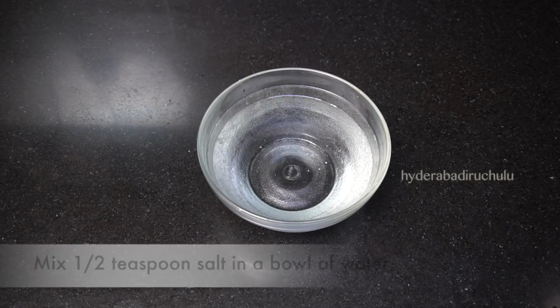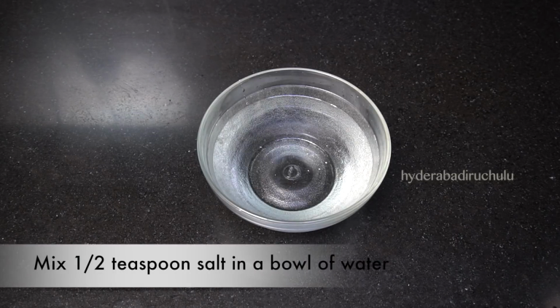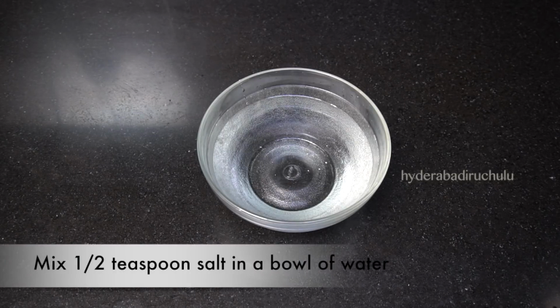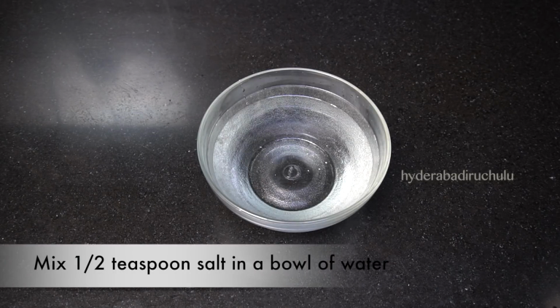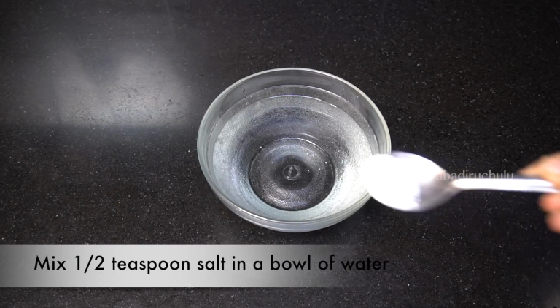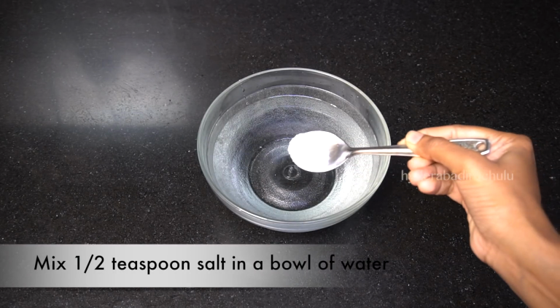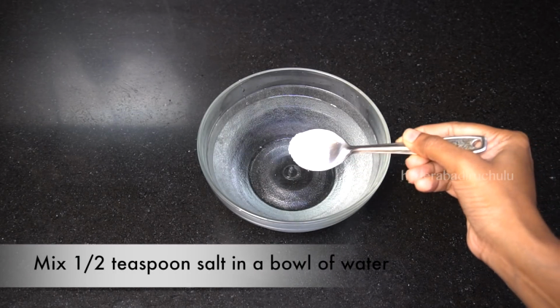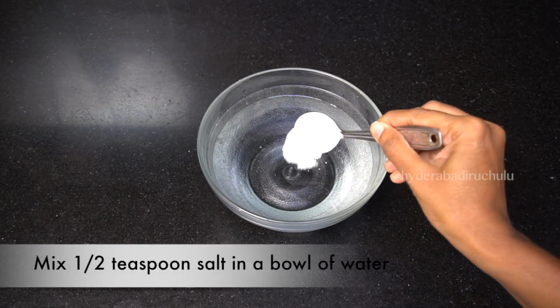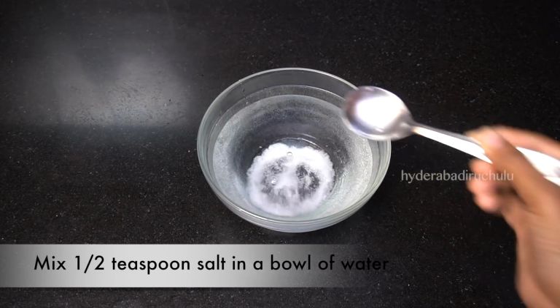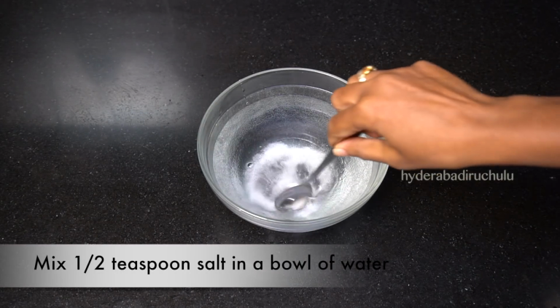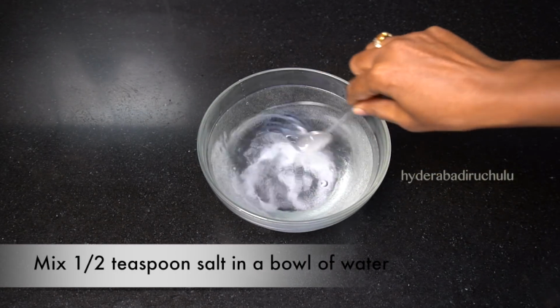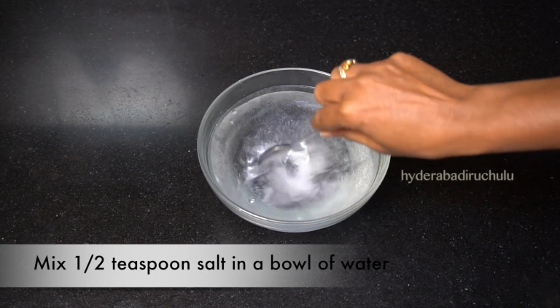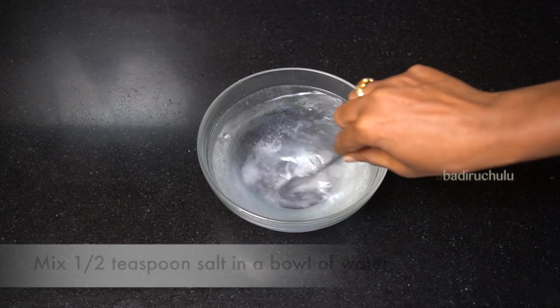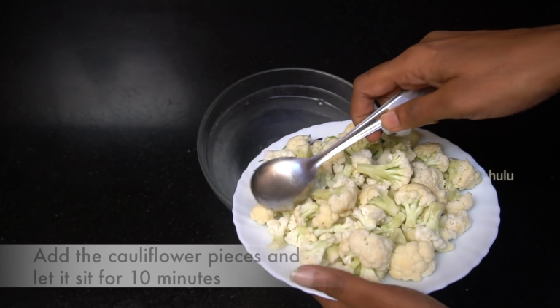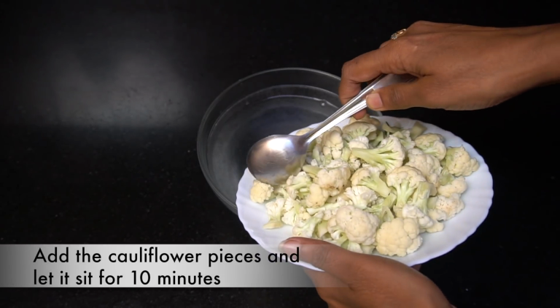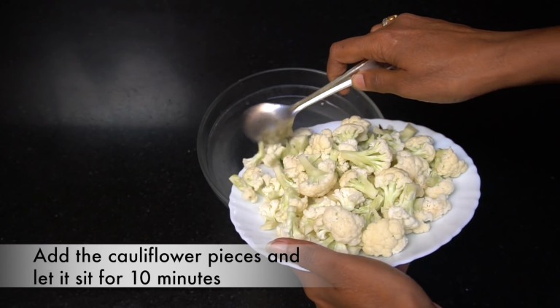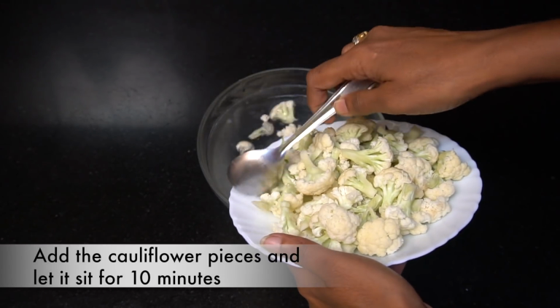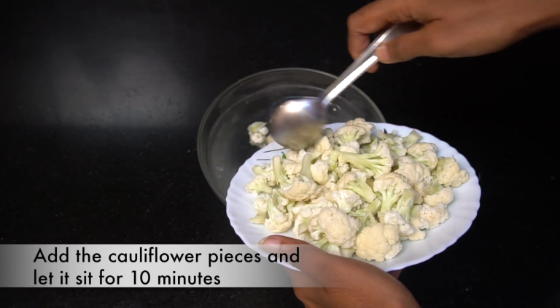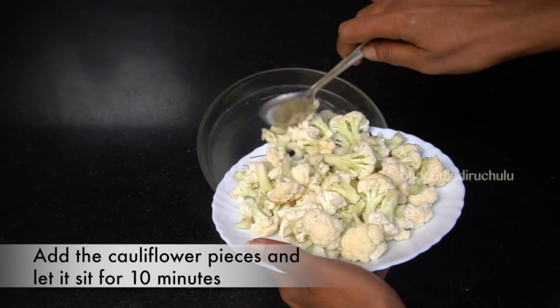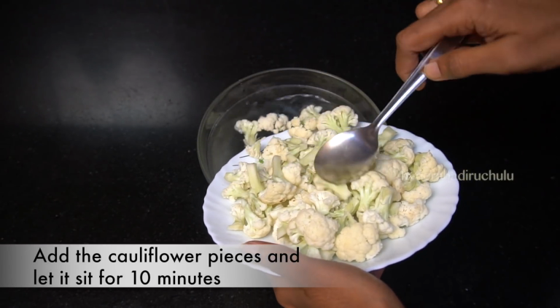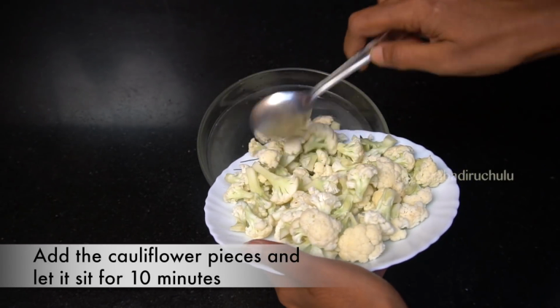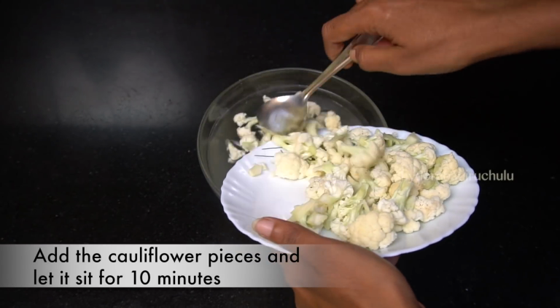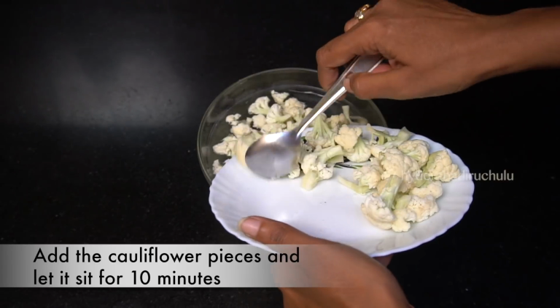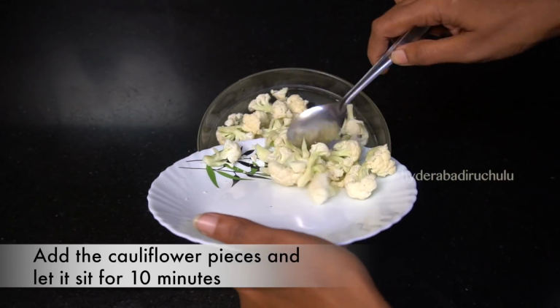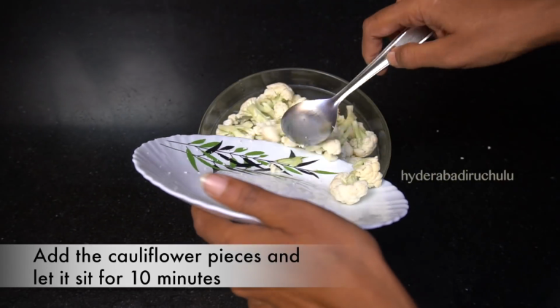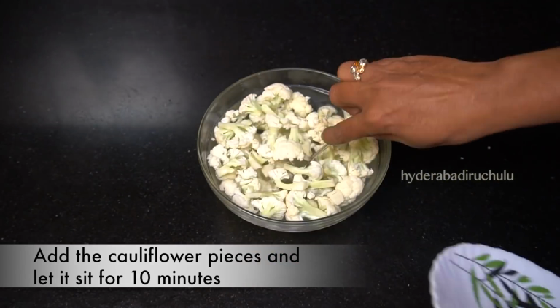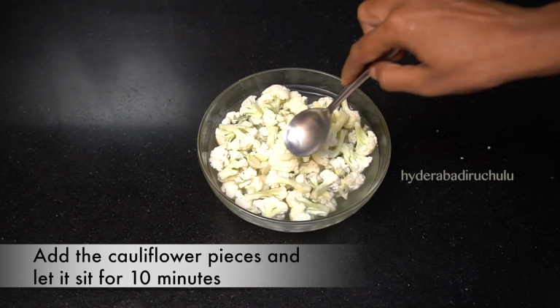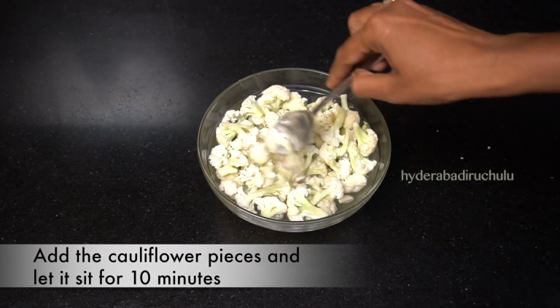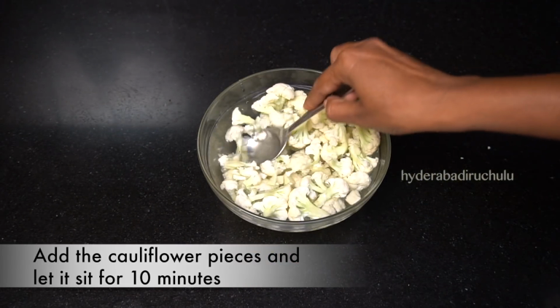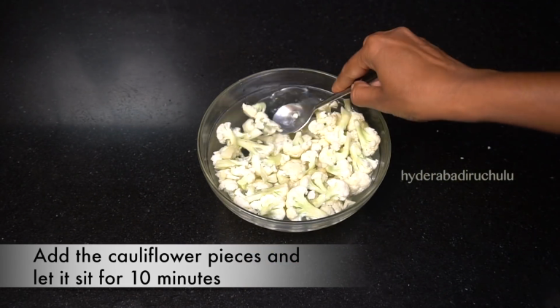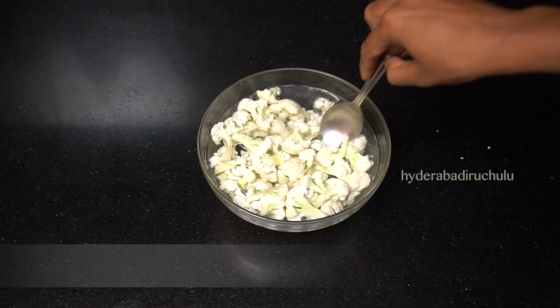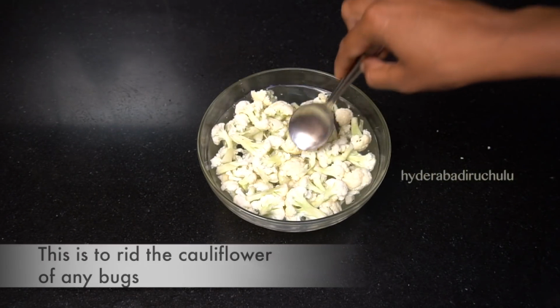Add 1 teaspoon of salt in the bowl, then add 1 cup of cauliflower to the bowl.